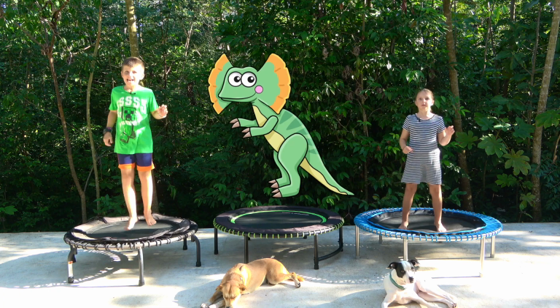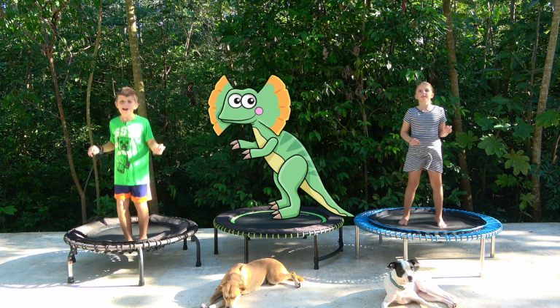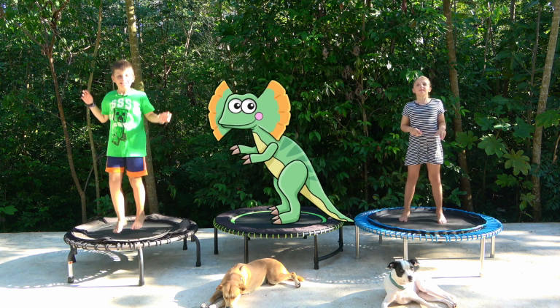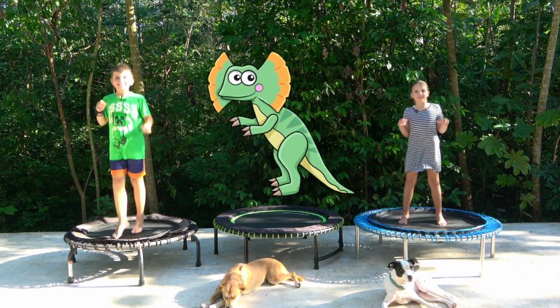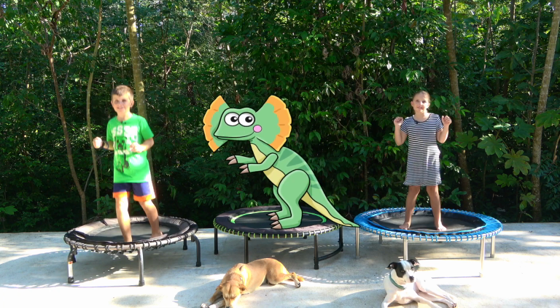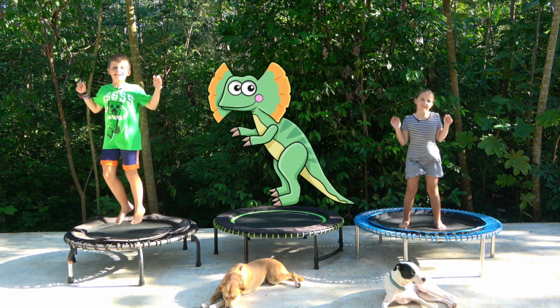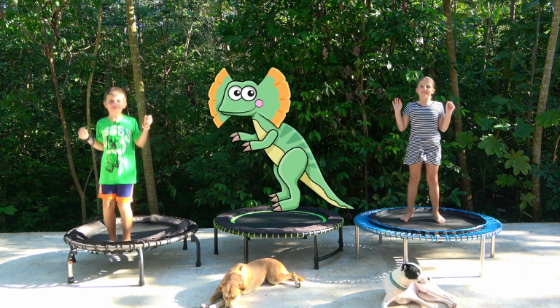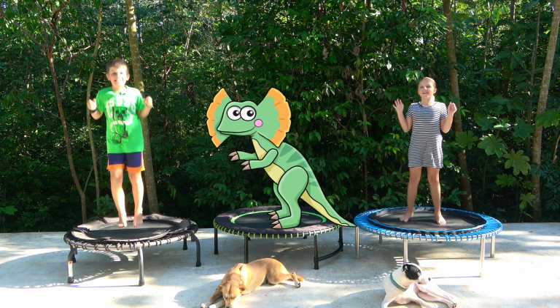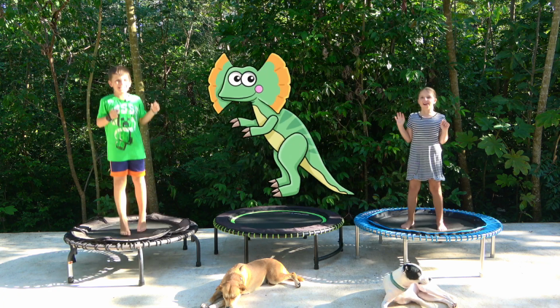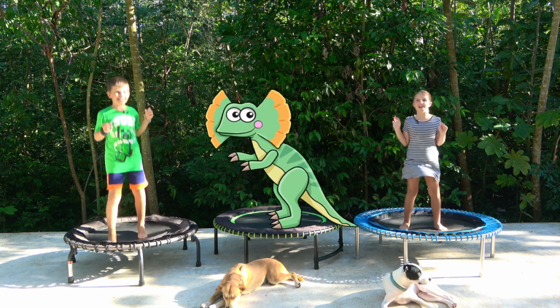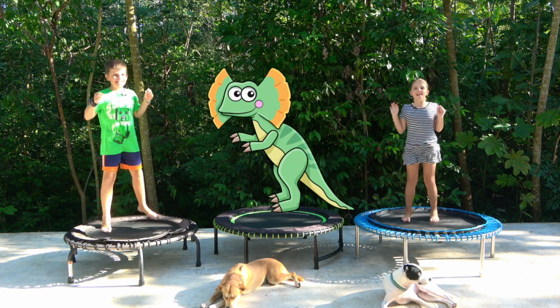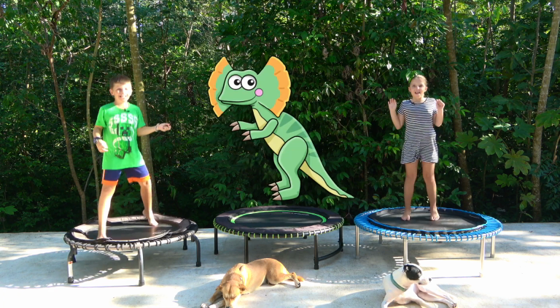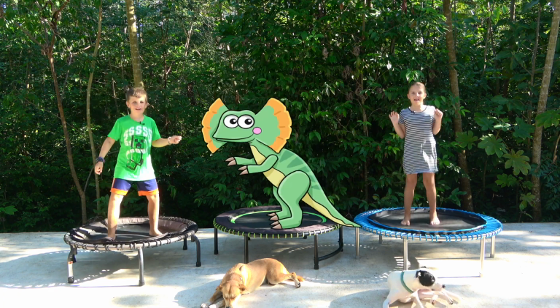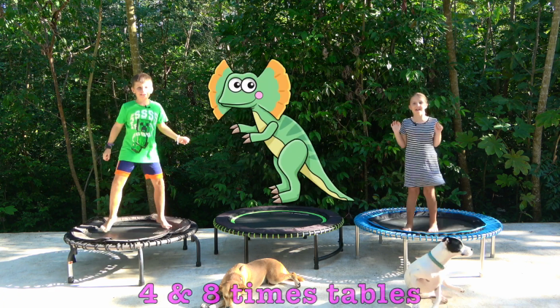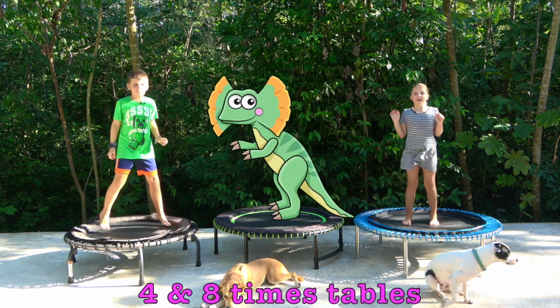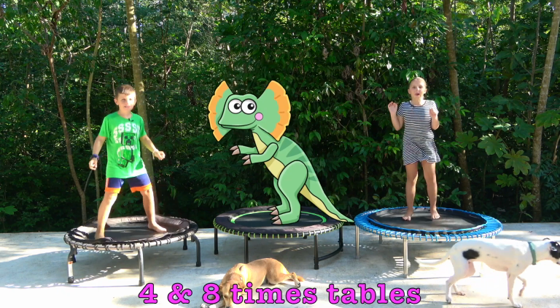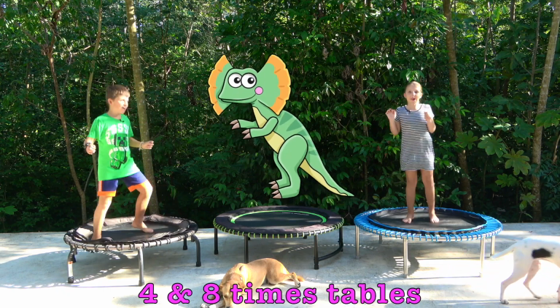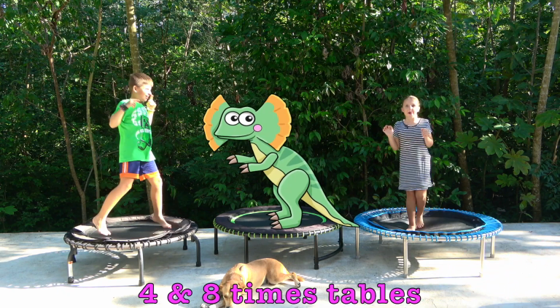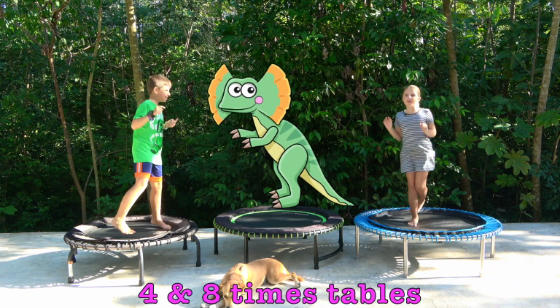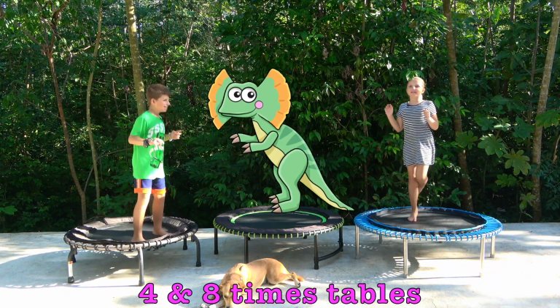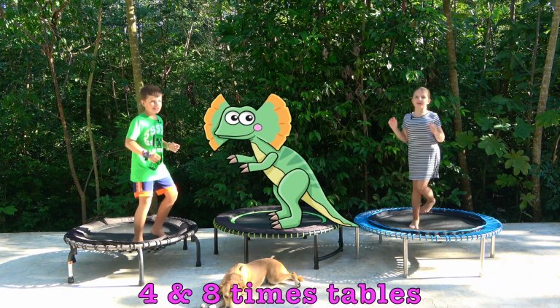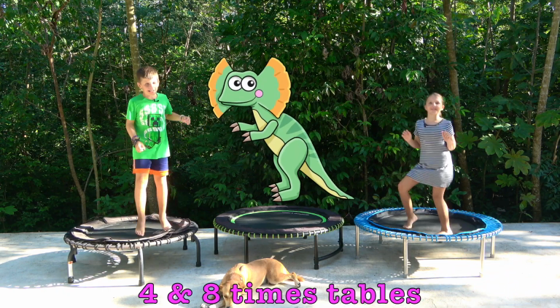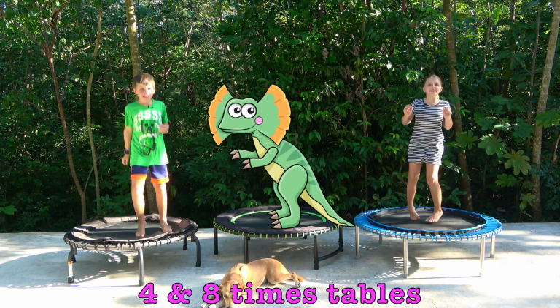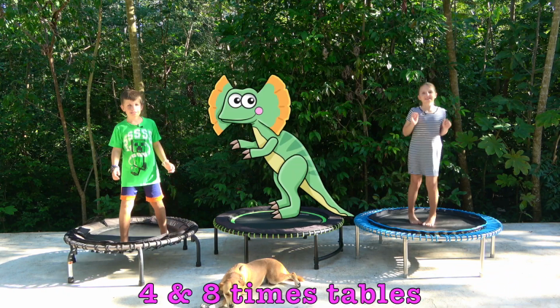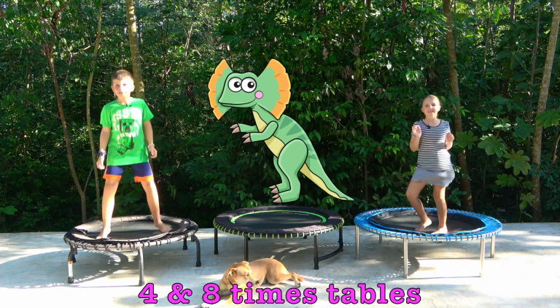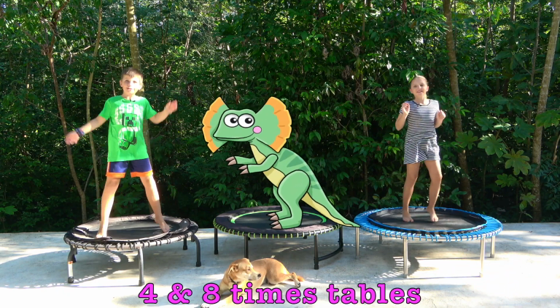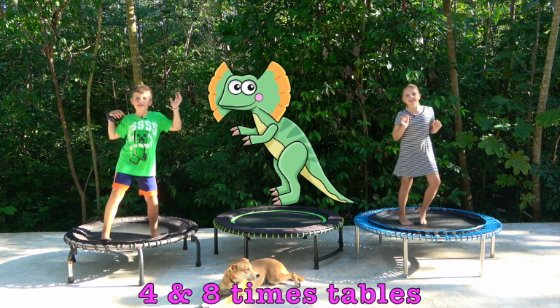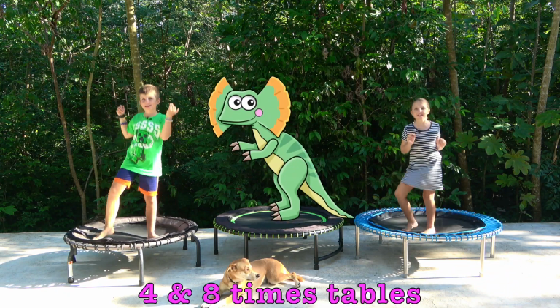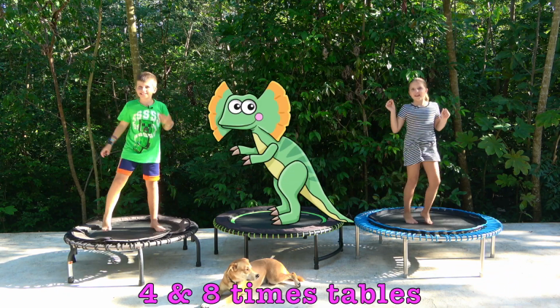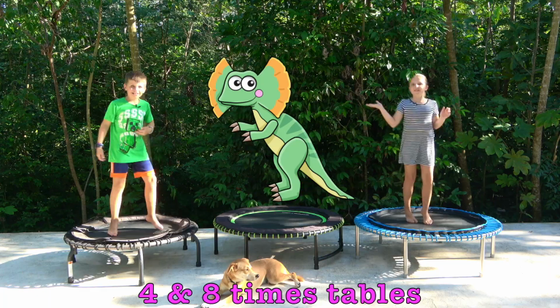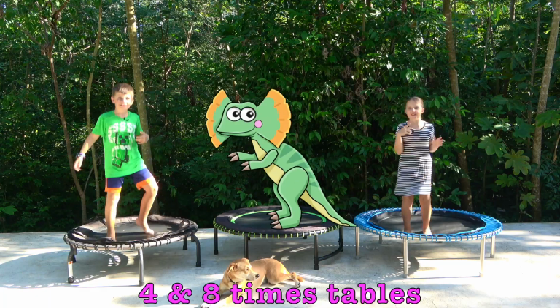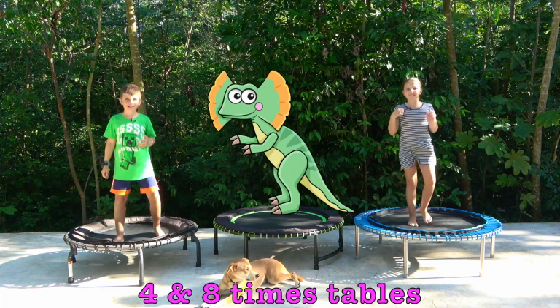Hello and welcome to SoFan Fitness Kids. Today is a workout where we will be doing our 4 times tables and our 8 times tables. Come and join us!